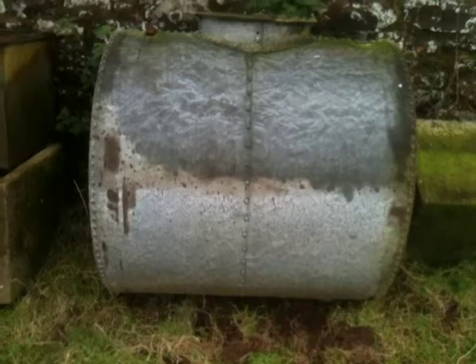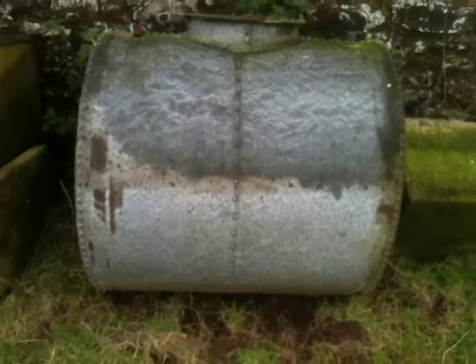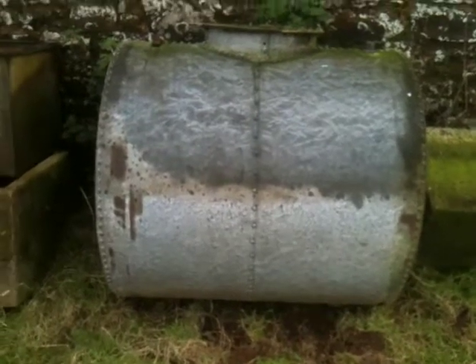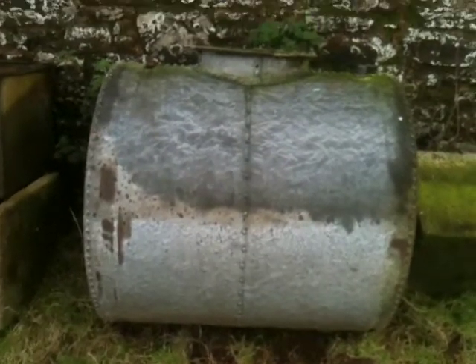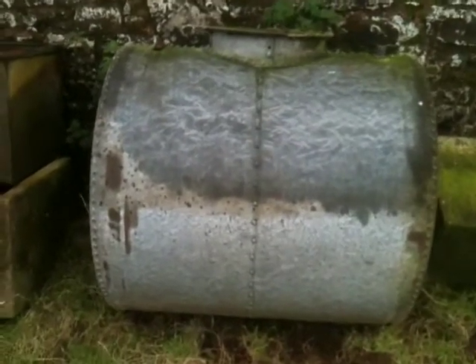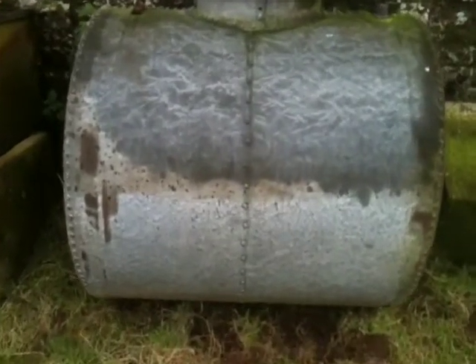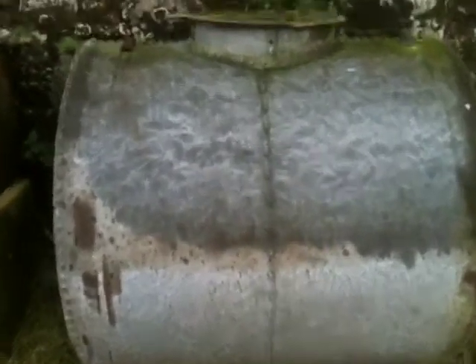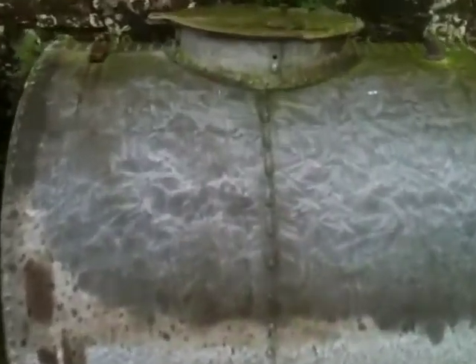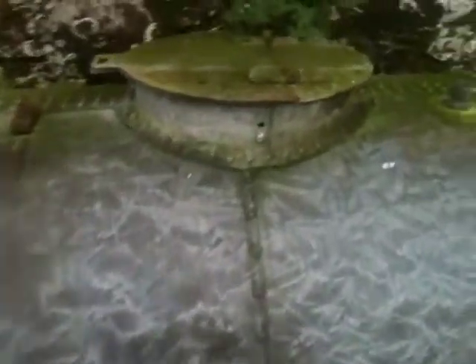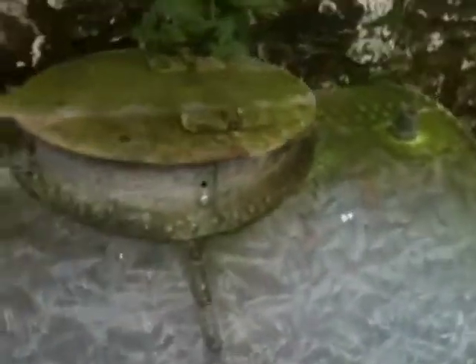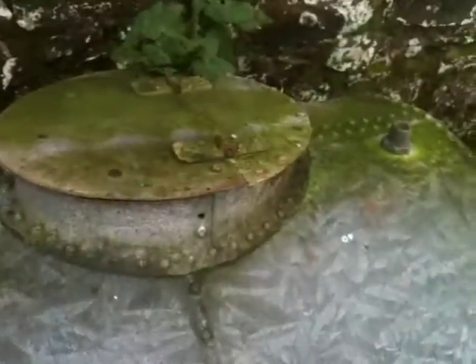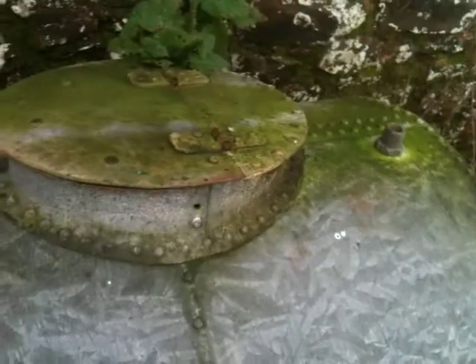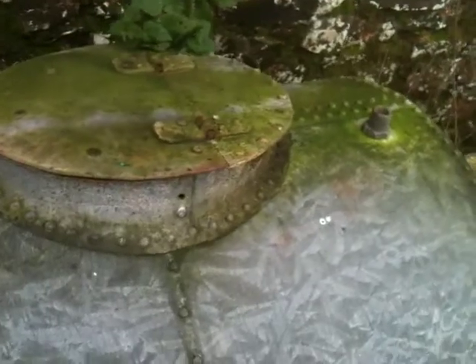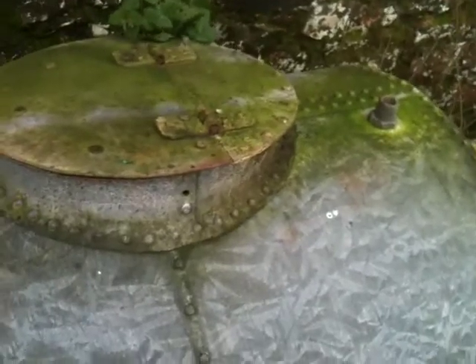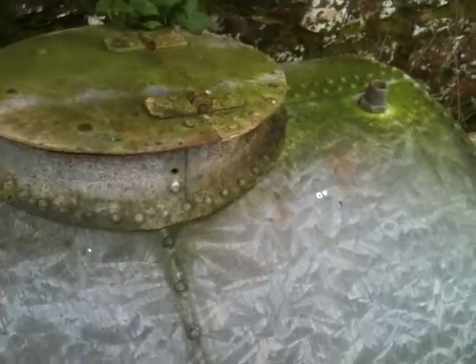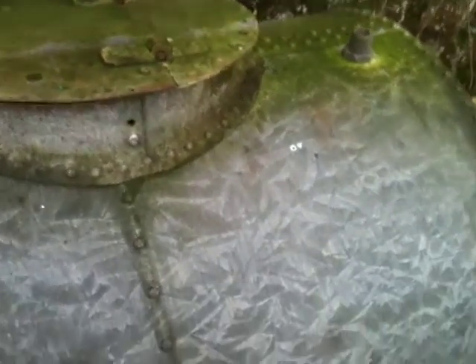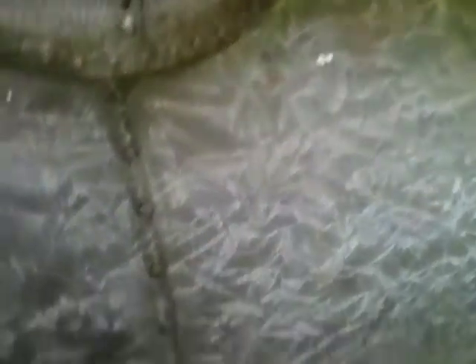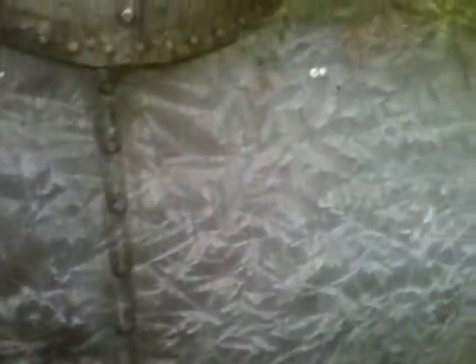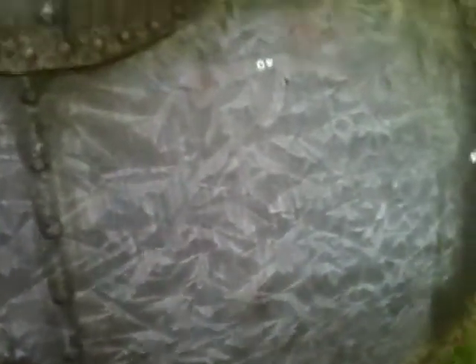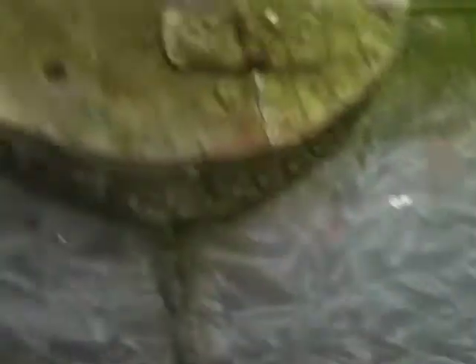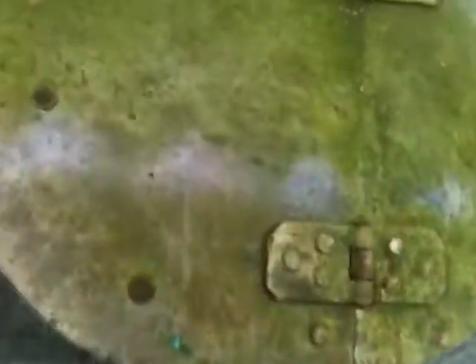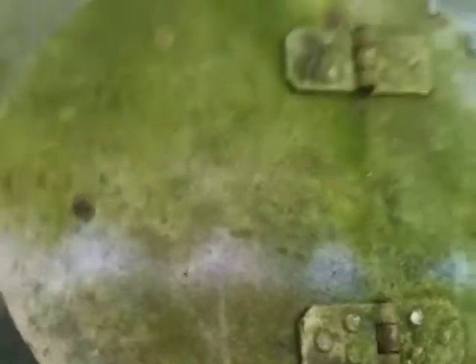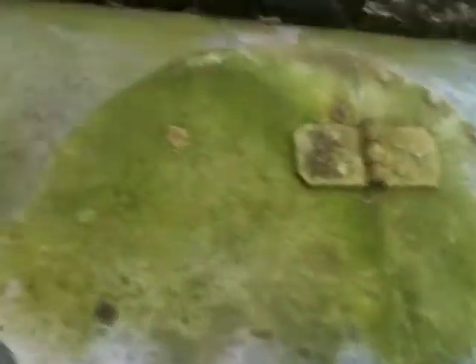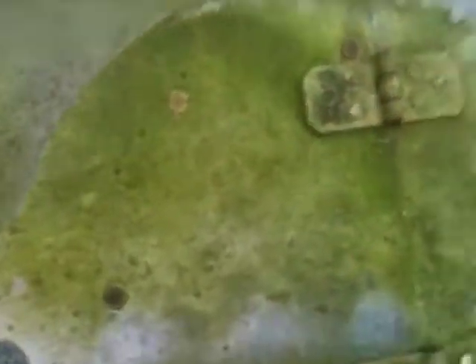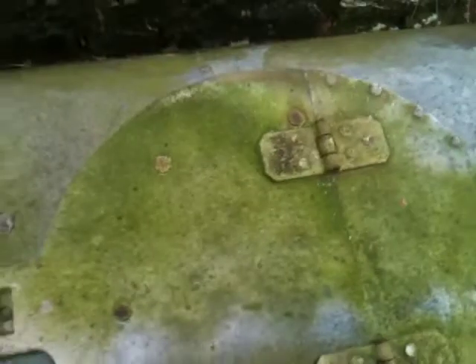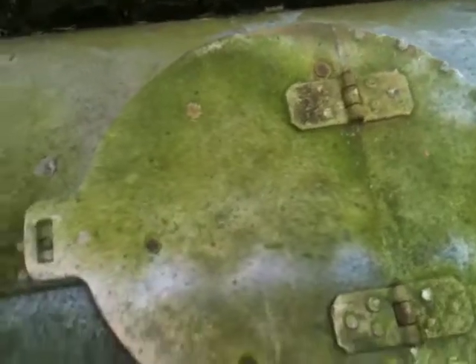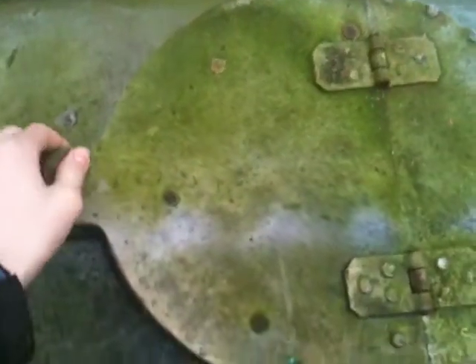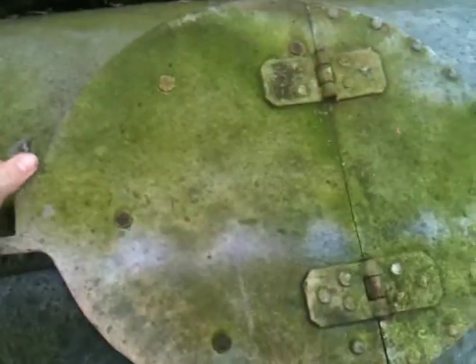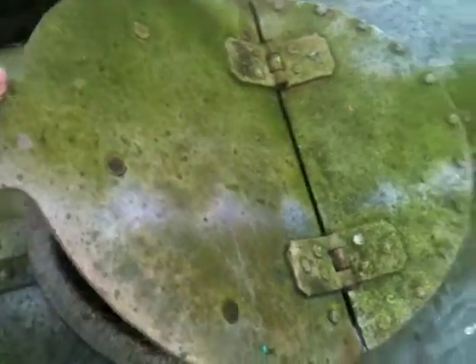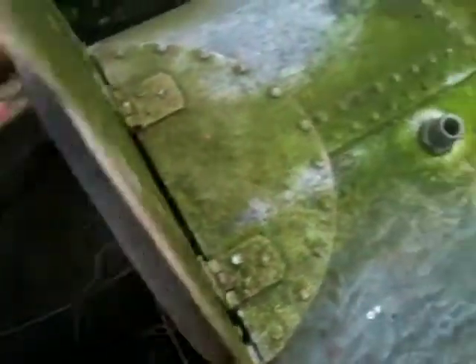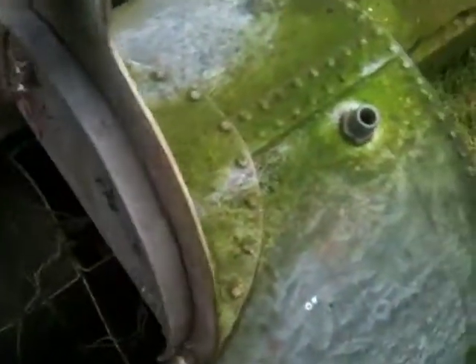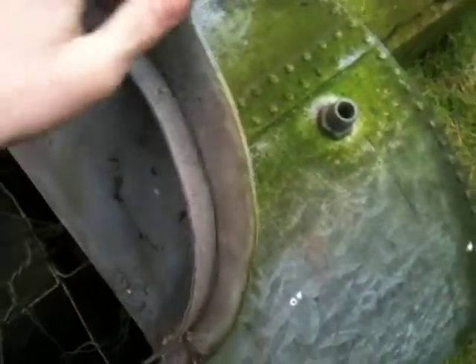Hello YouTube, this is my World War 1 British water tank. It delivered water to the front line troops during World War 1. Horse drawn.